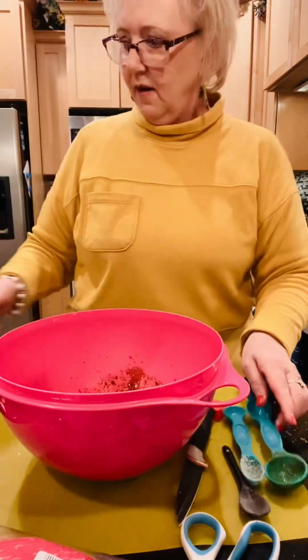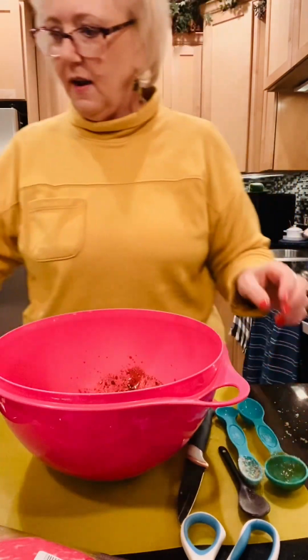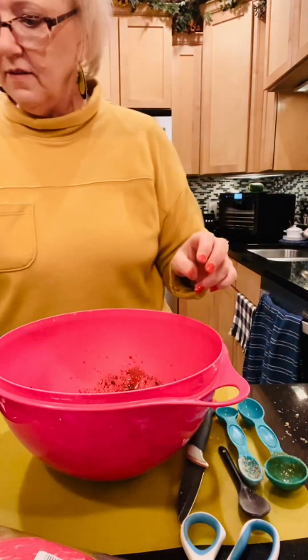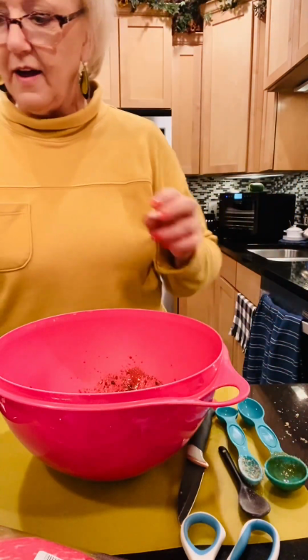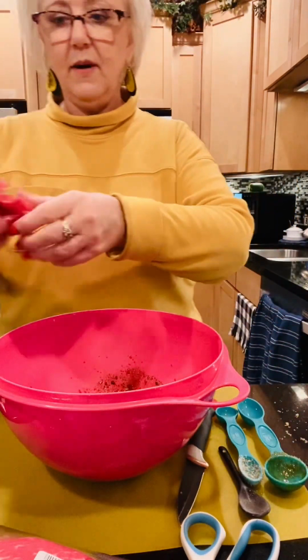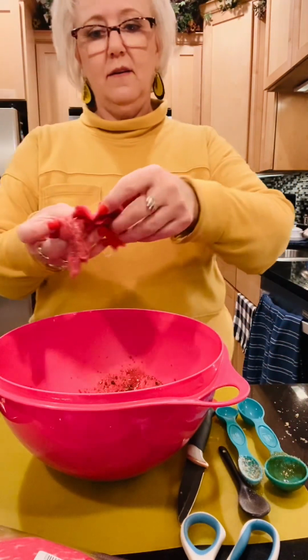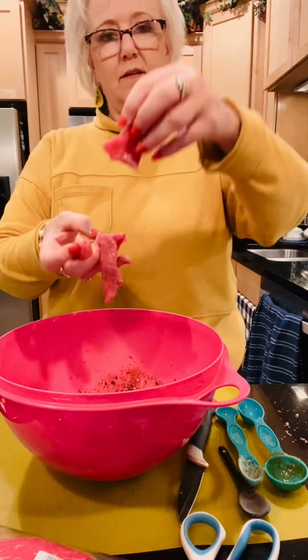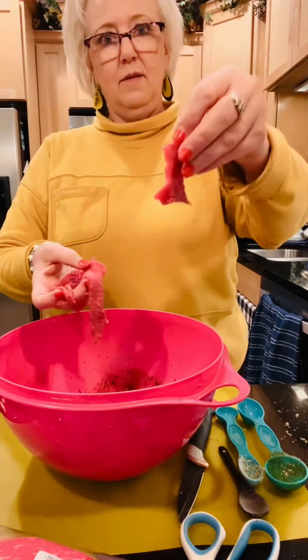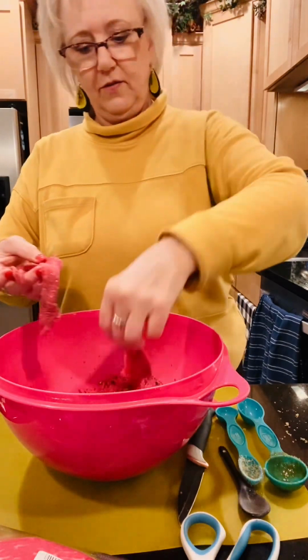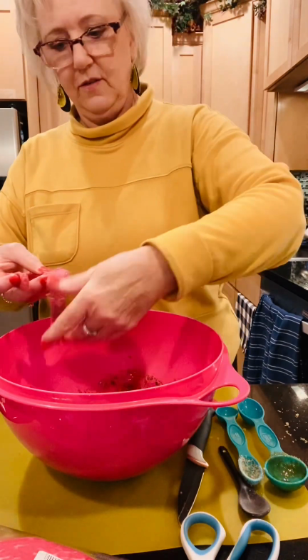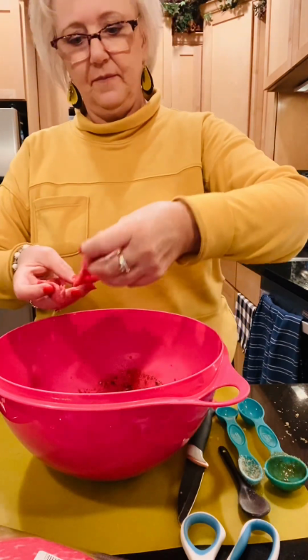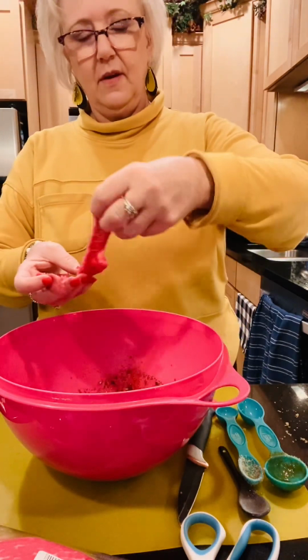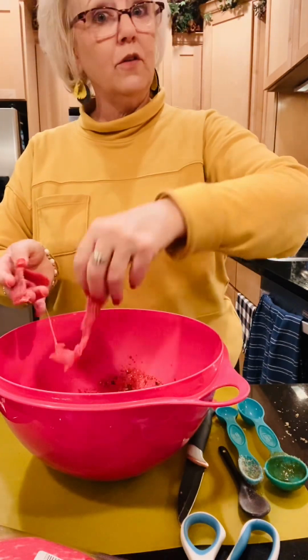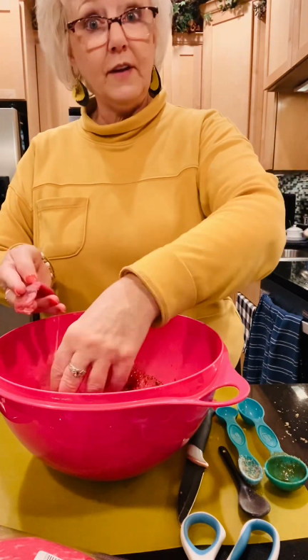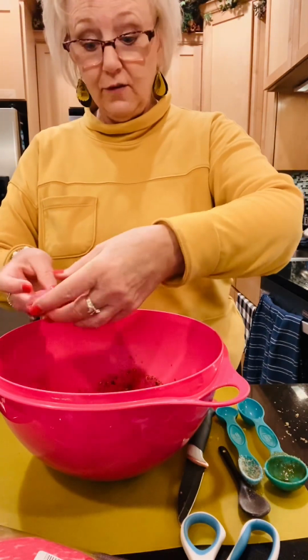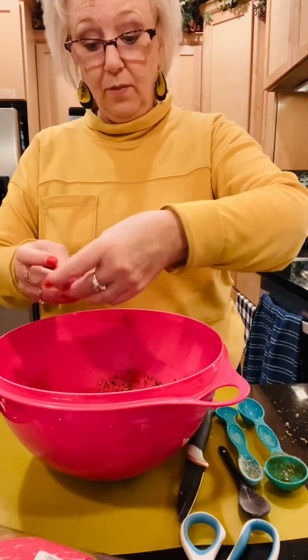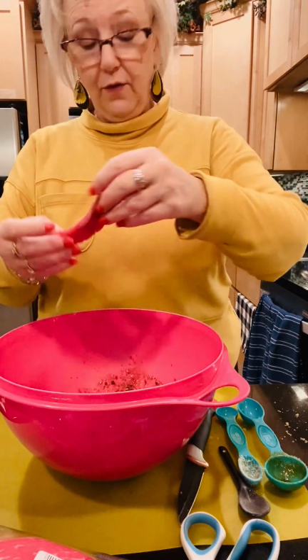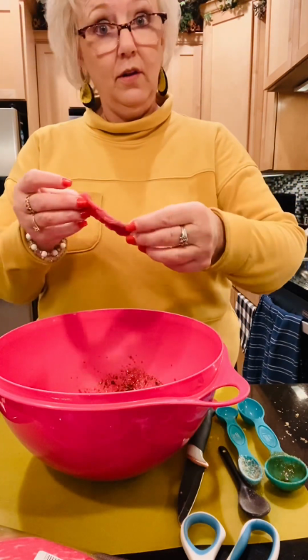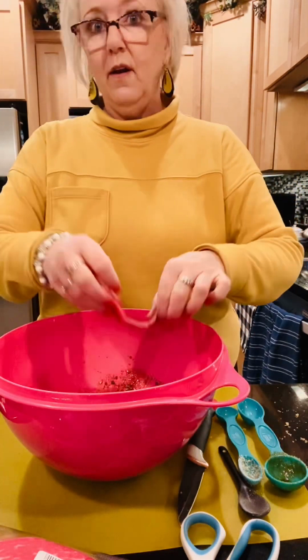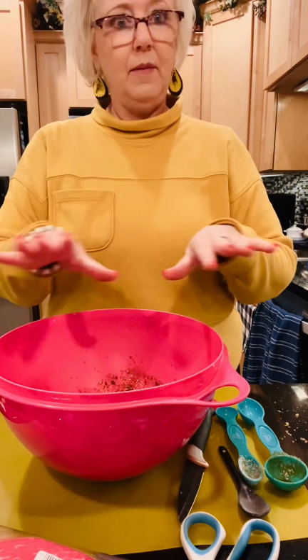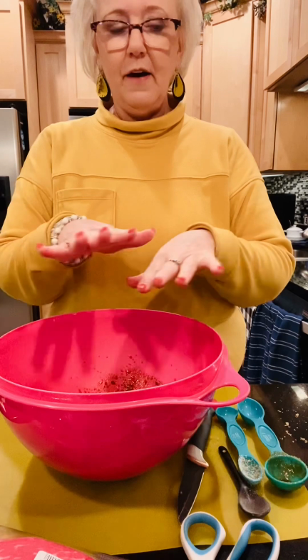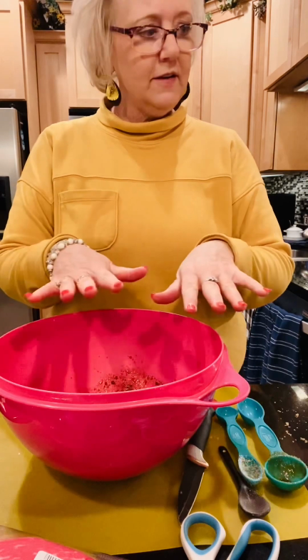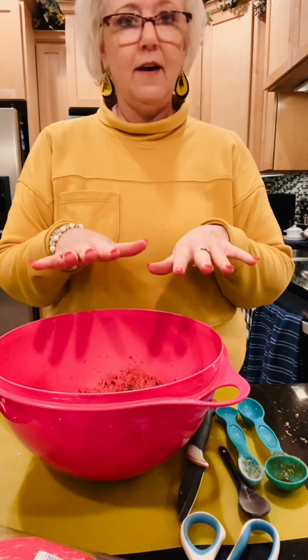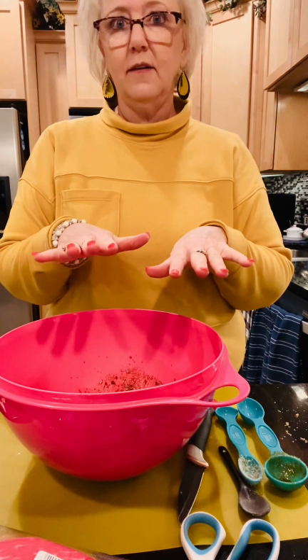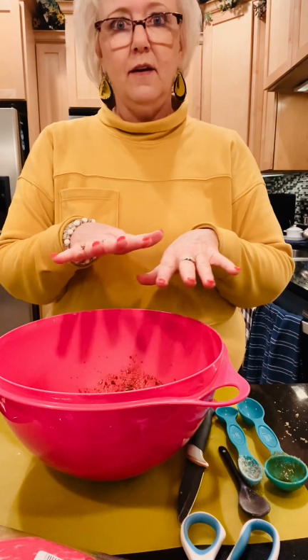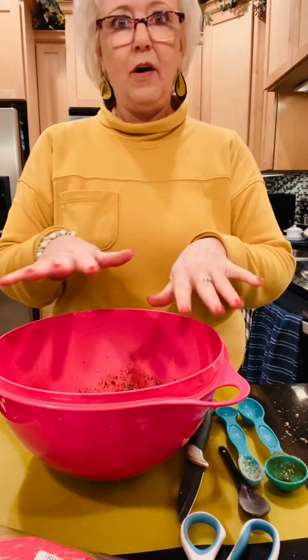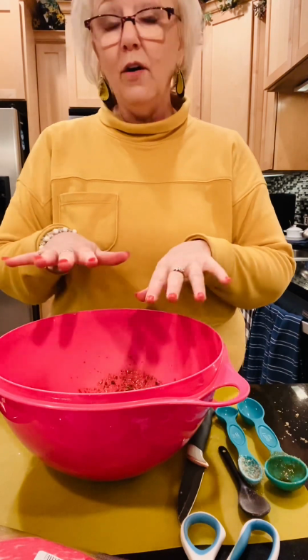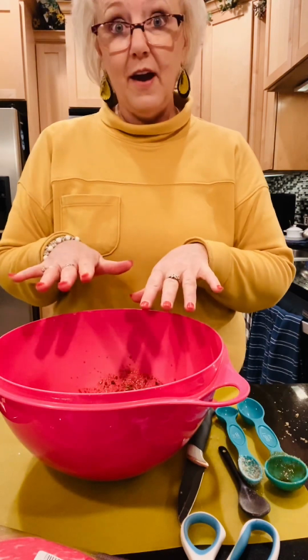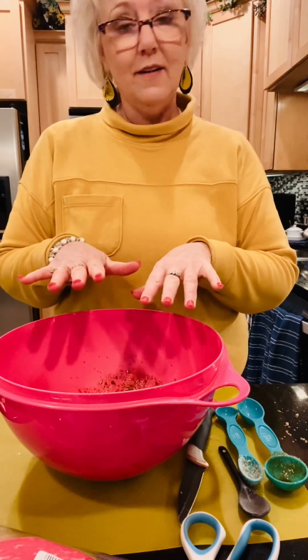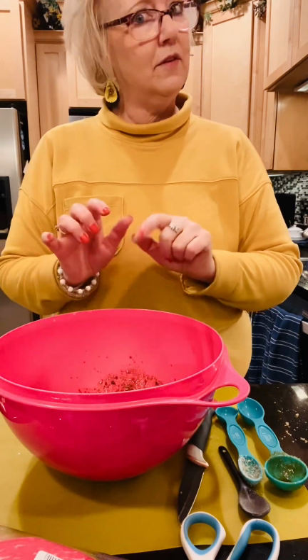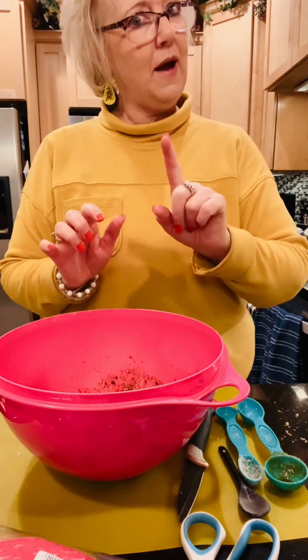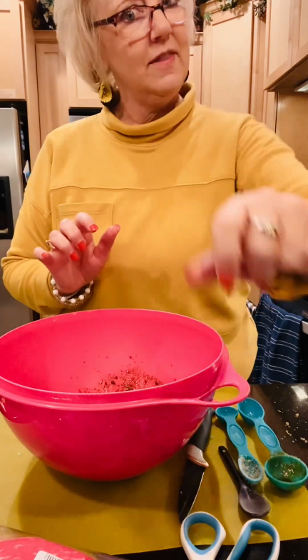Then I'm going to start adding my beef strips to it. As soon as I get this whole bowl full, I'm going to cover it and marinate overnight, and we'll see what happens then!